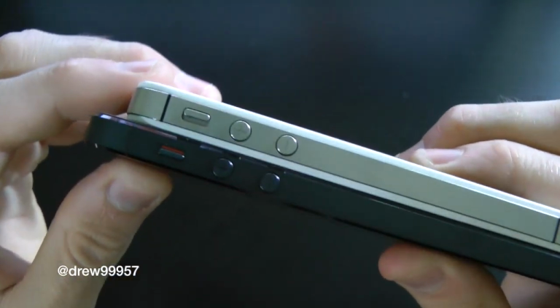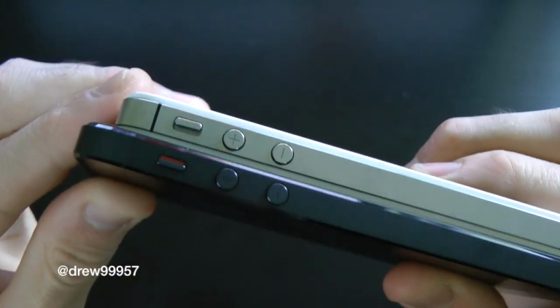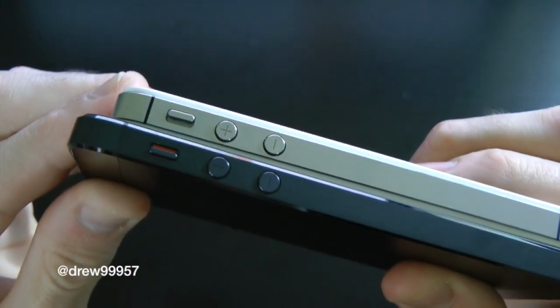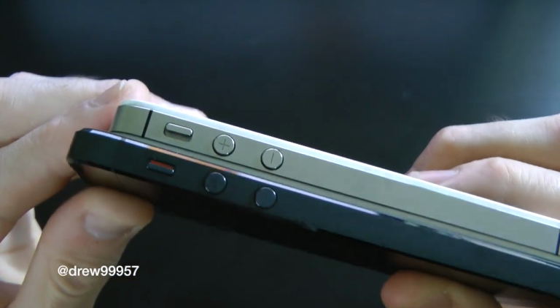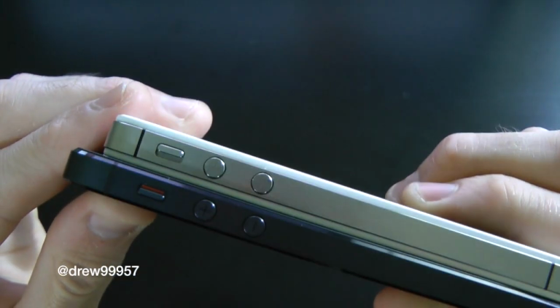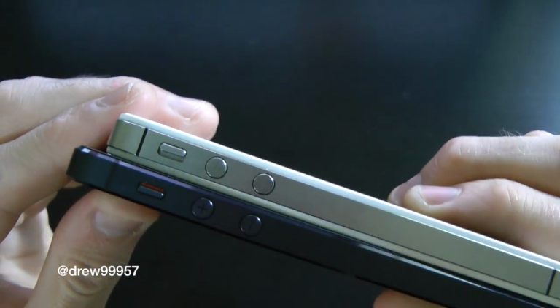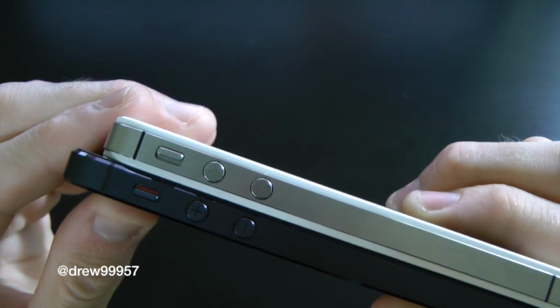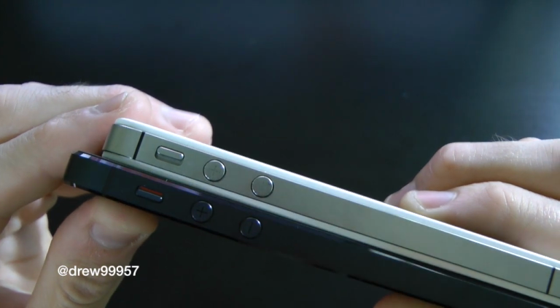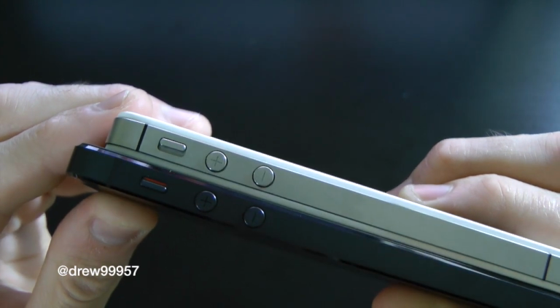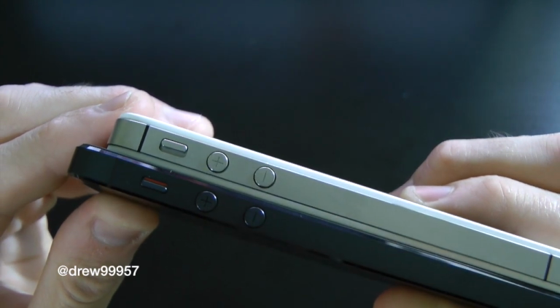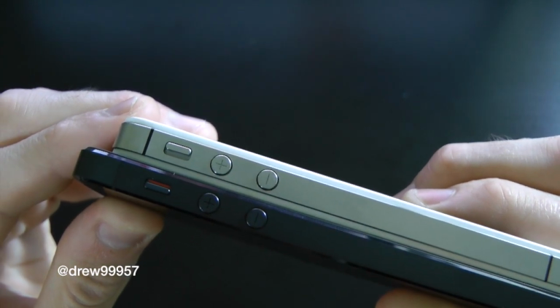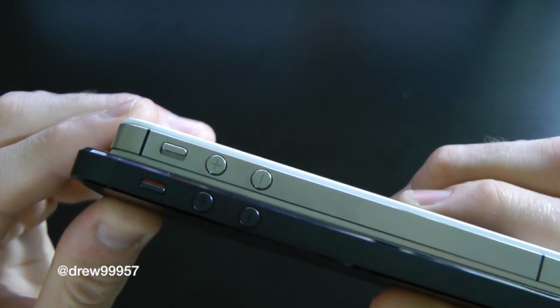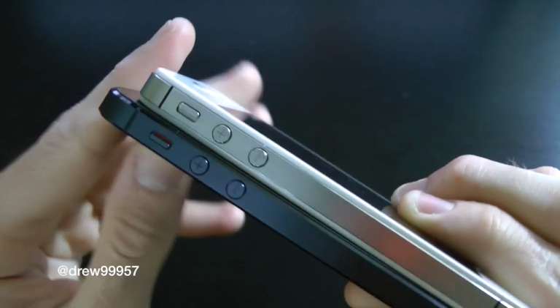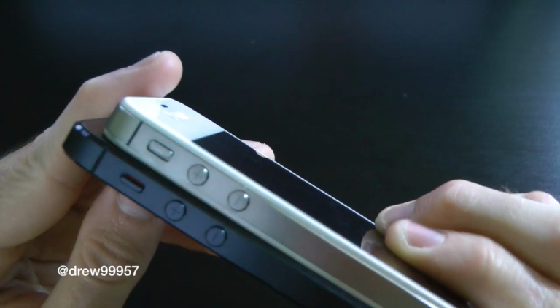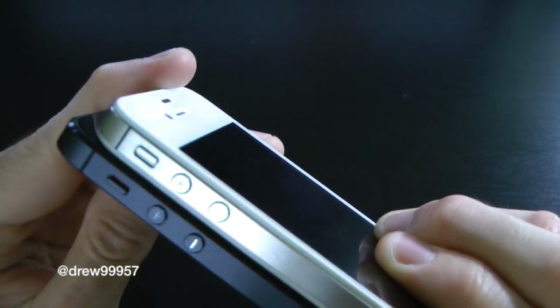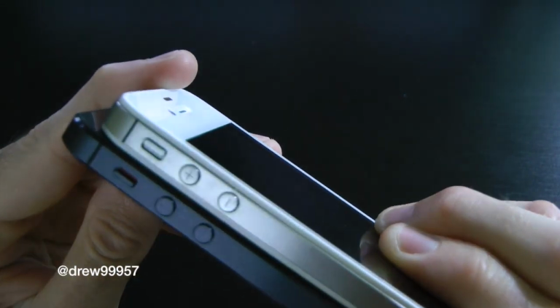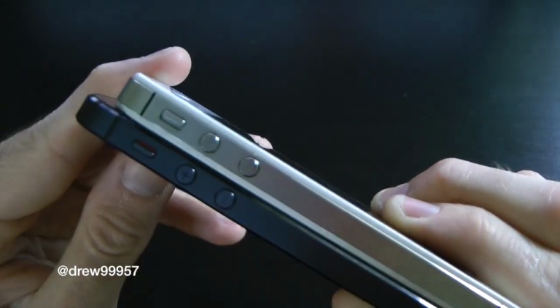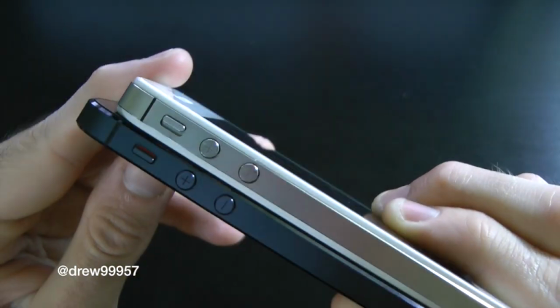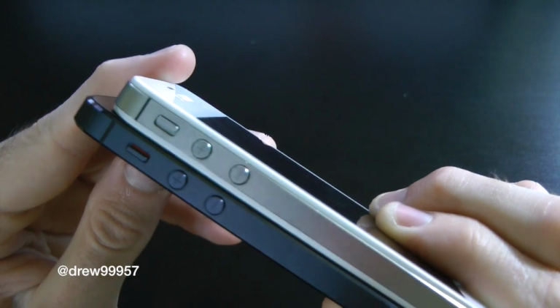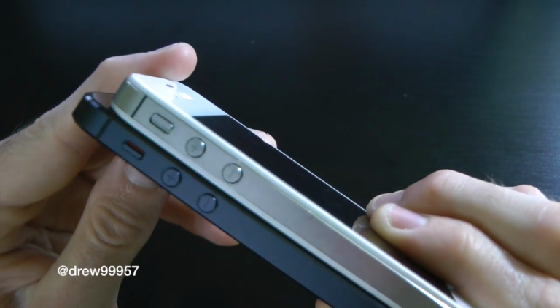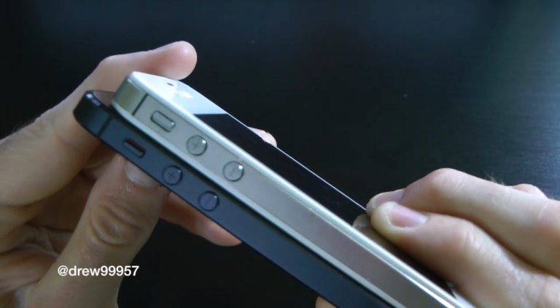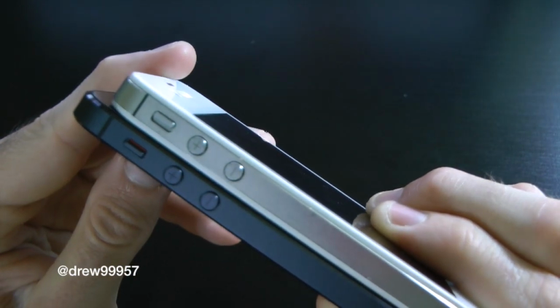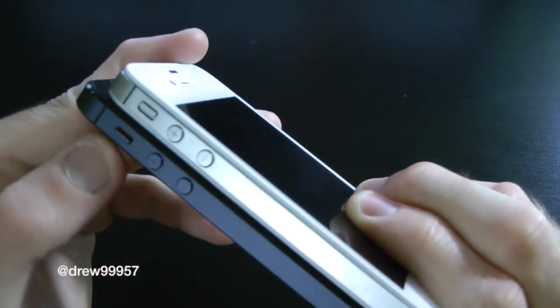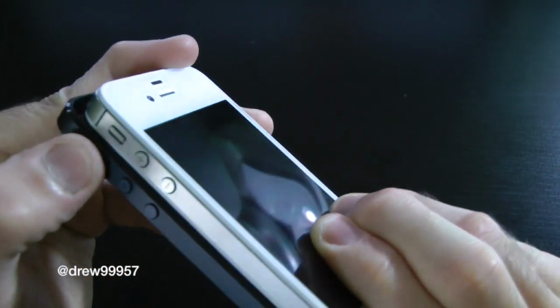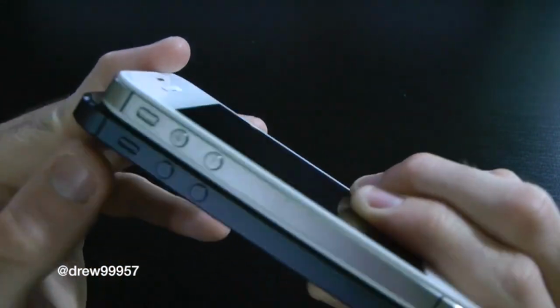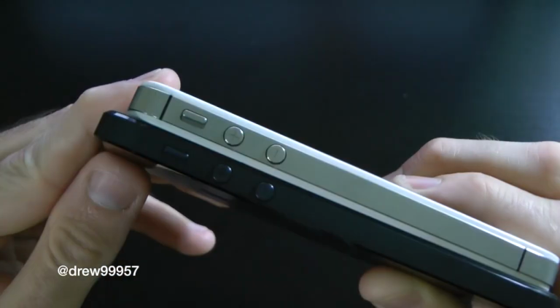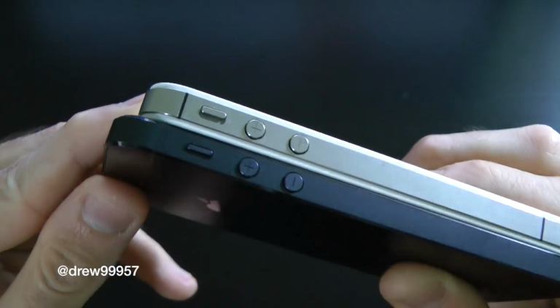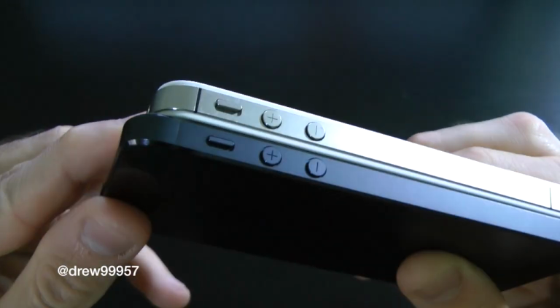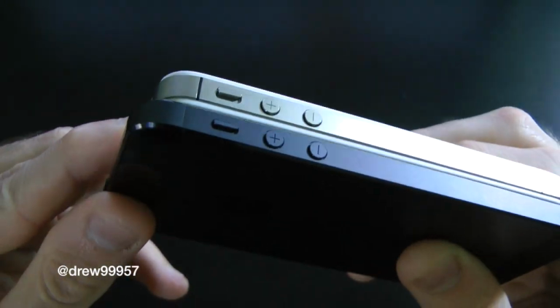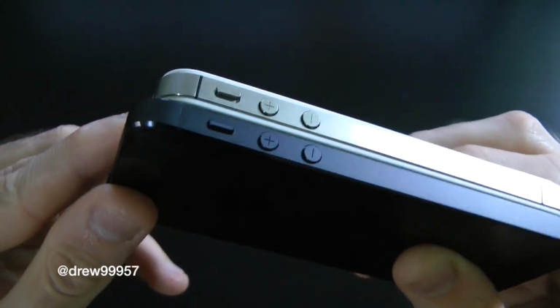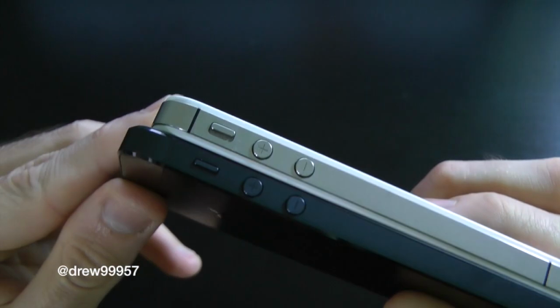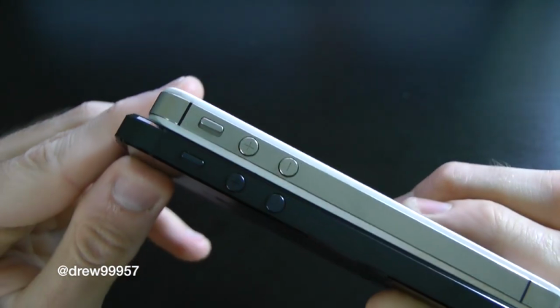On the side we have full access to your vibrate switch and volume up and down buttons. You can notice the volume up and down buttons on the iPhone 5 are a little bit smaller compared to the iPhone 4S, and the vibrate switch is also a little bit smaller.